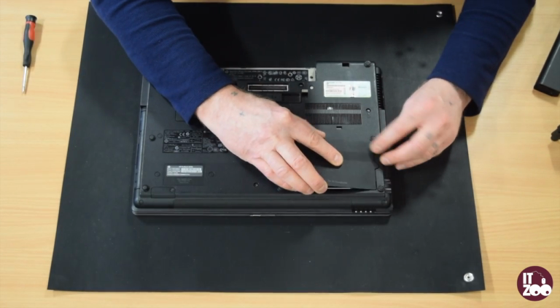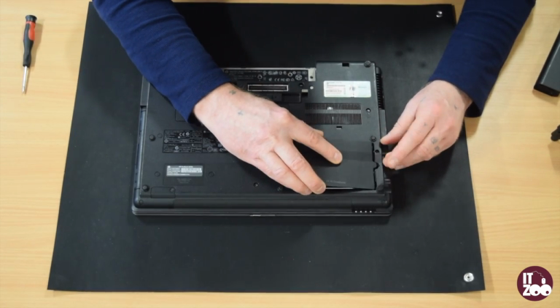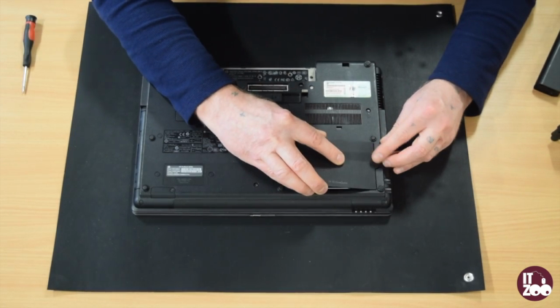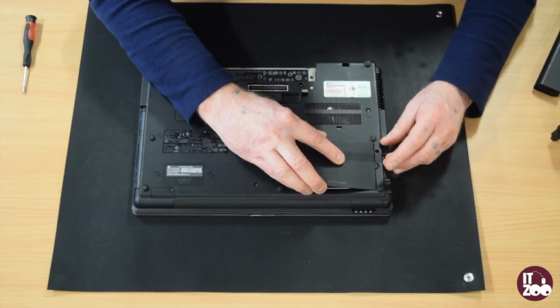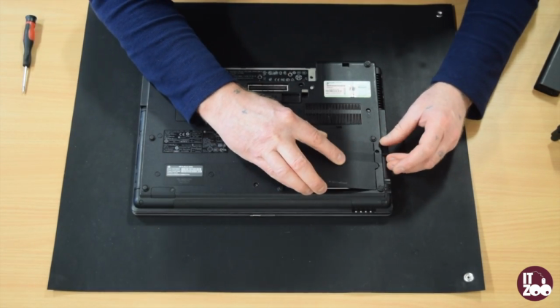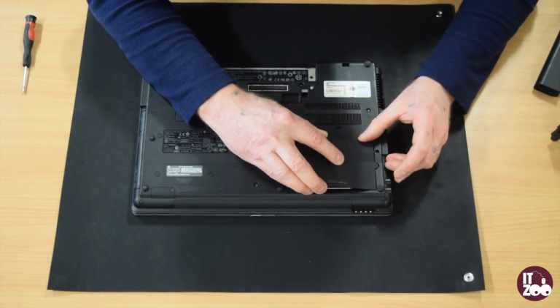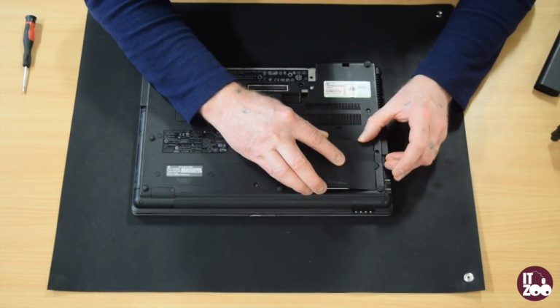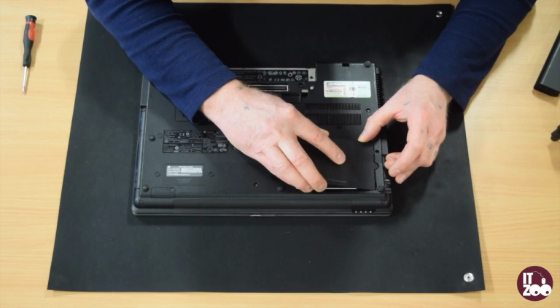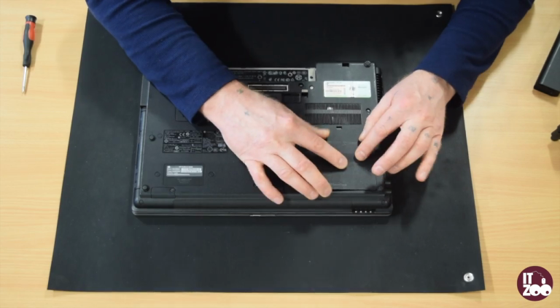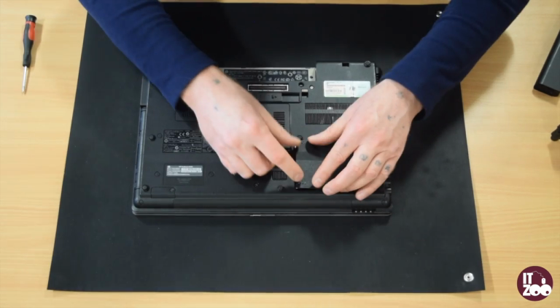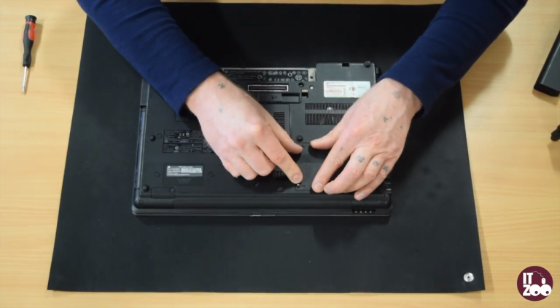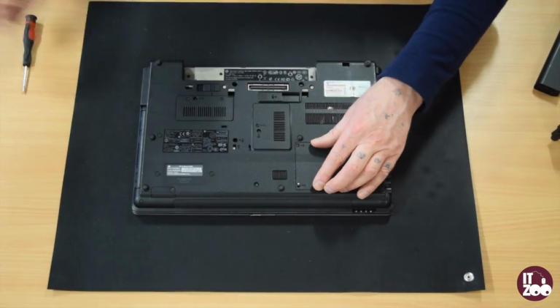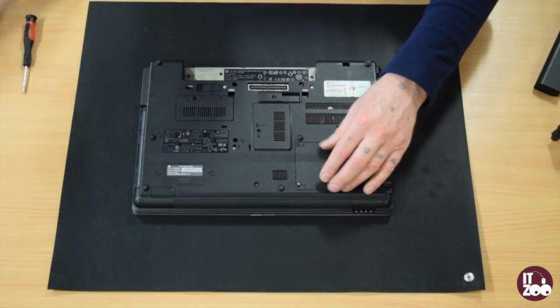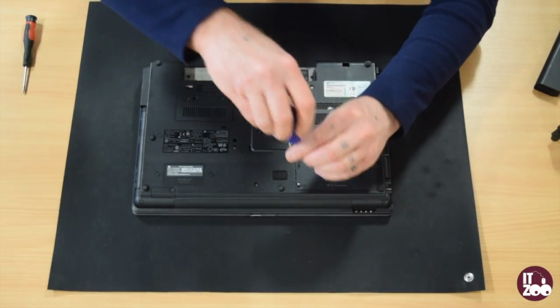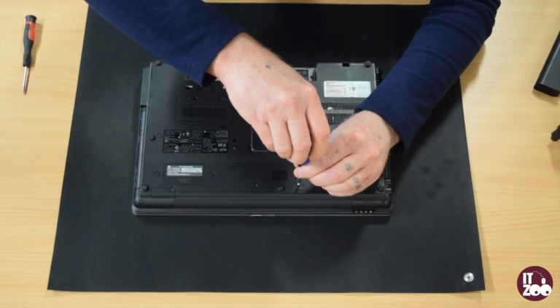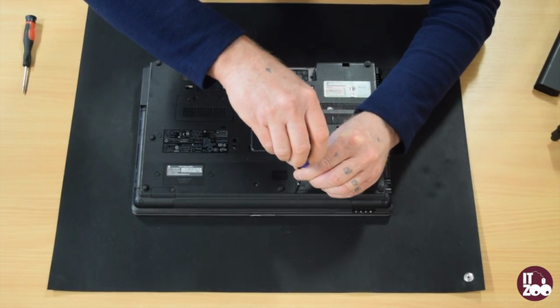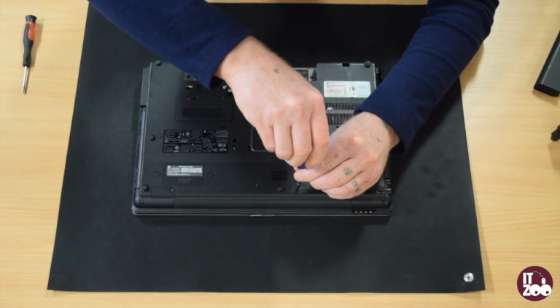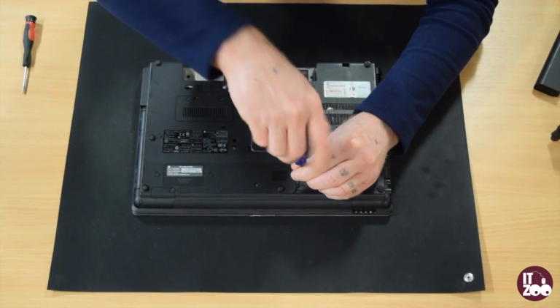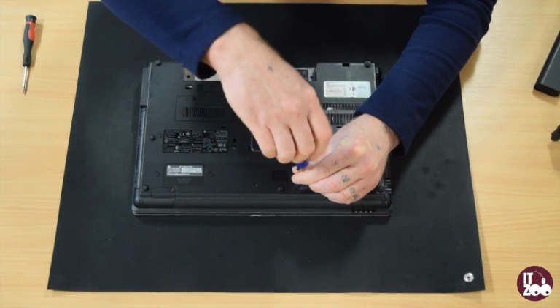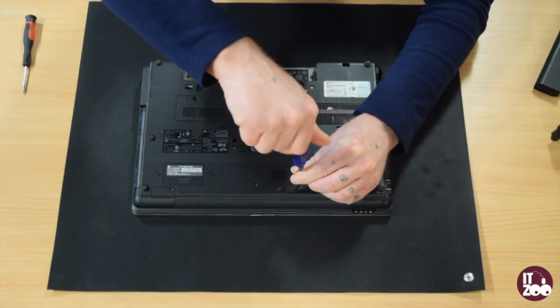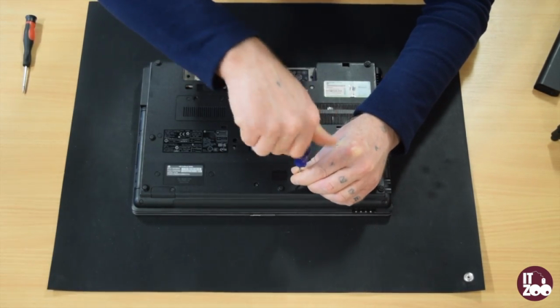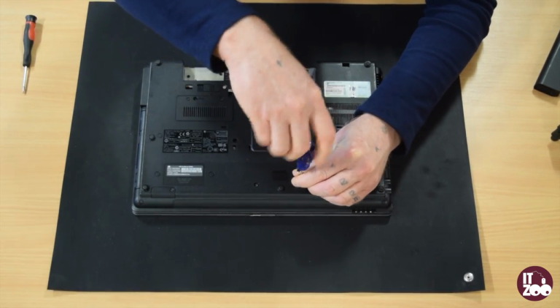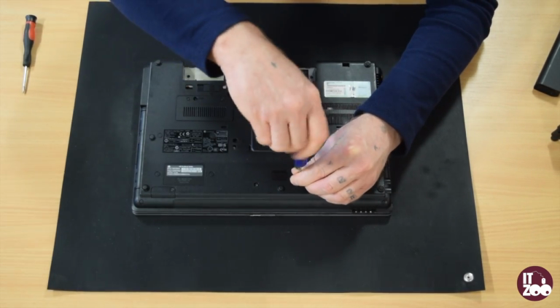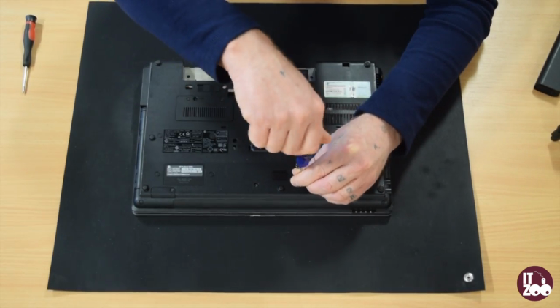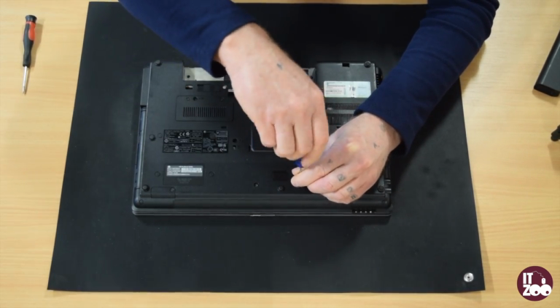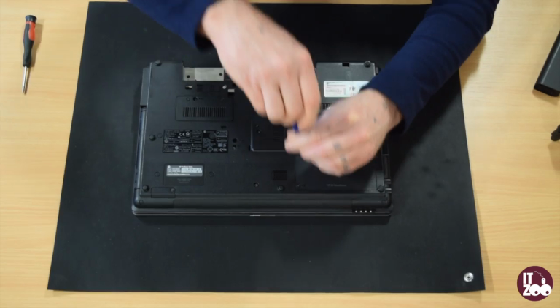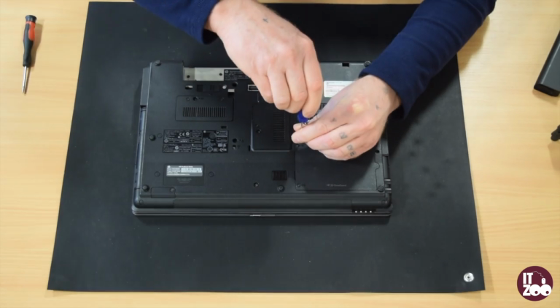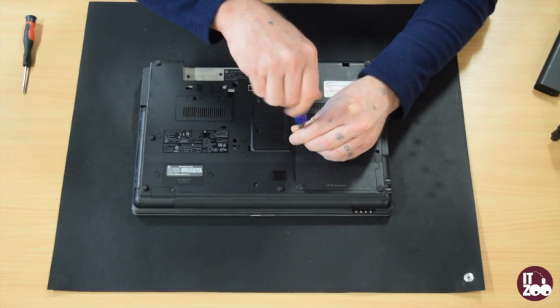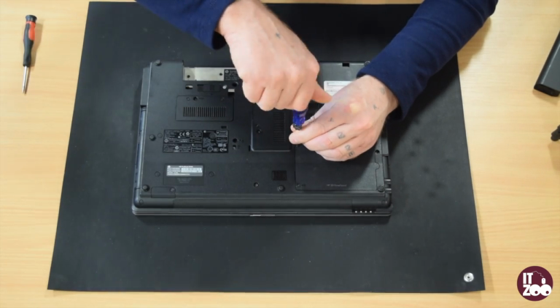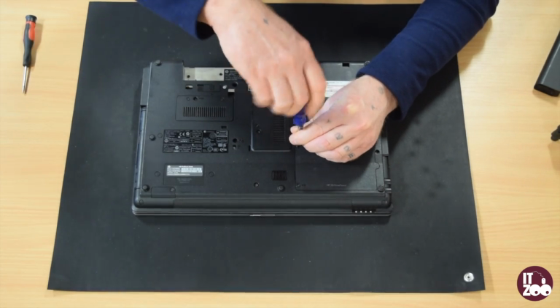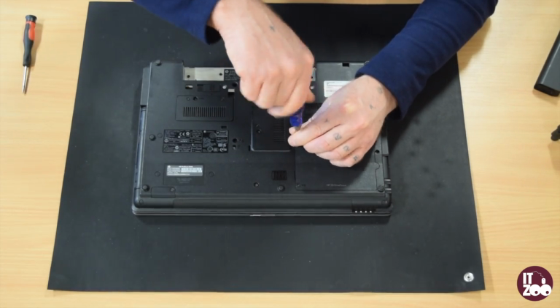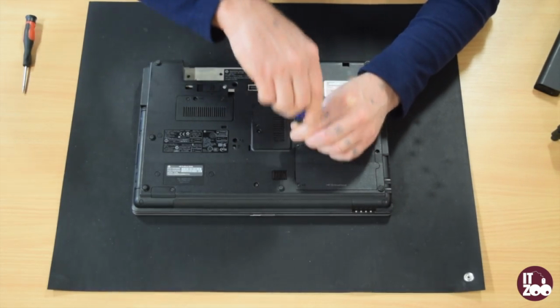Replace the base and slide into place. Lock back in place with the two screws removed earlier. Replace the battery.